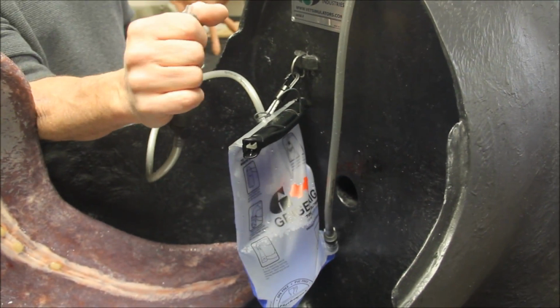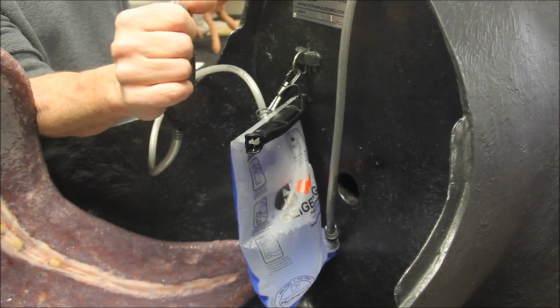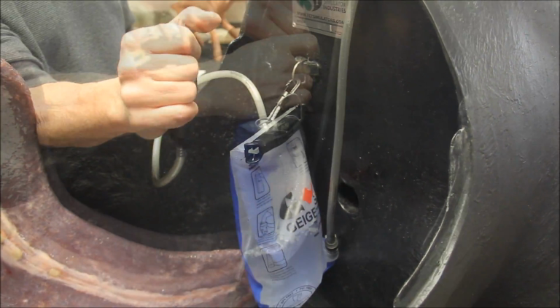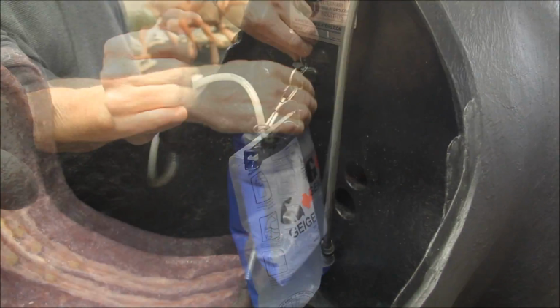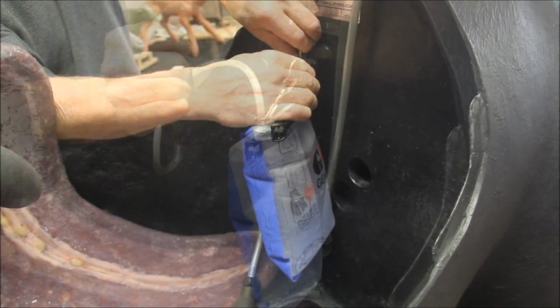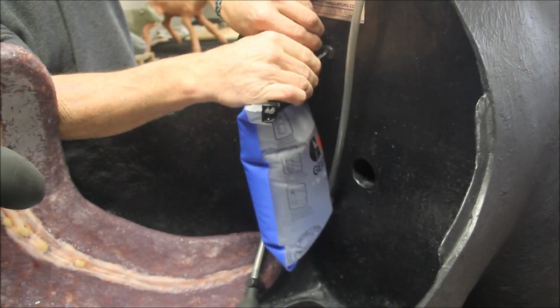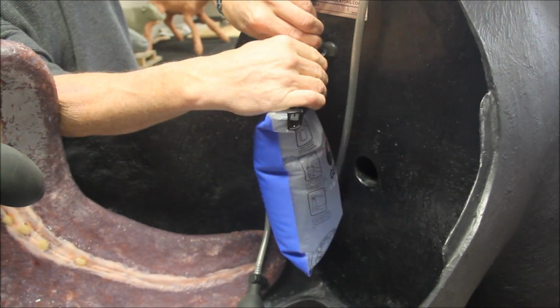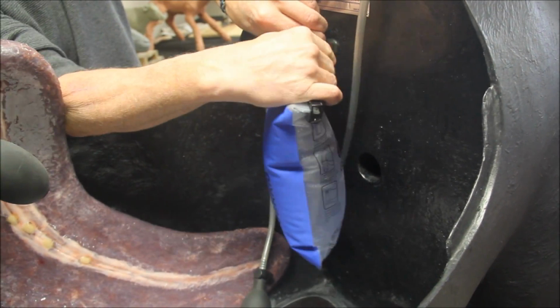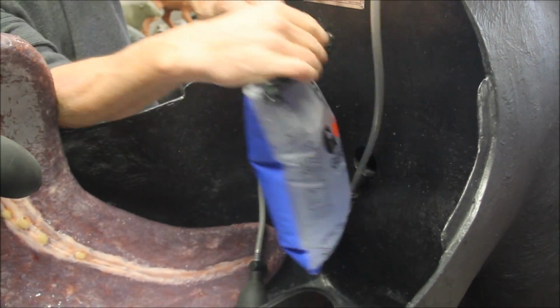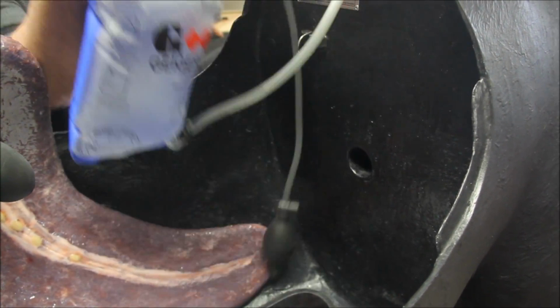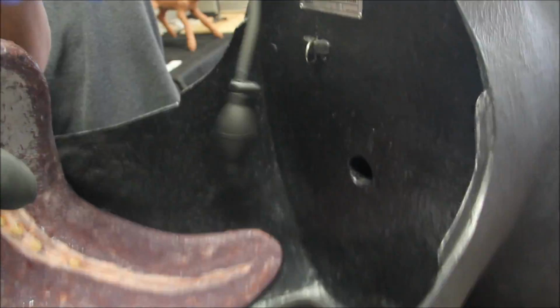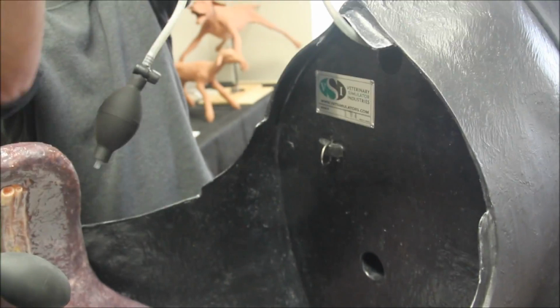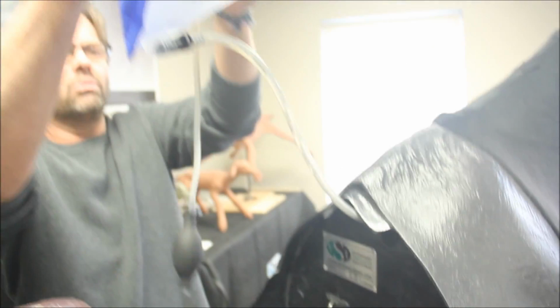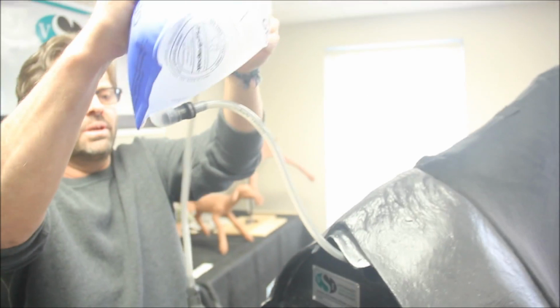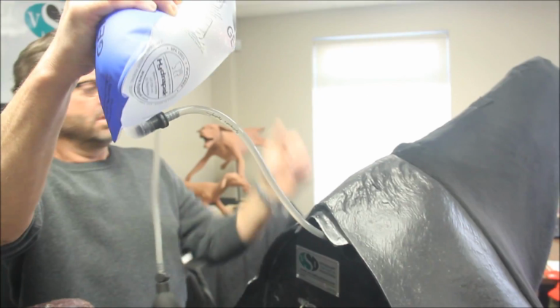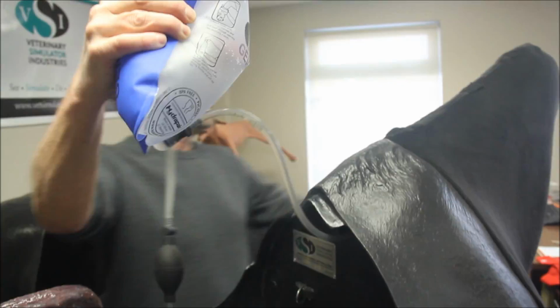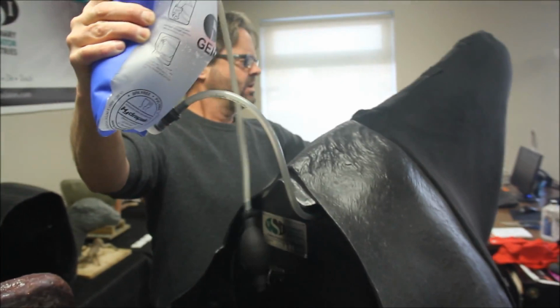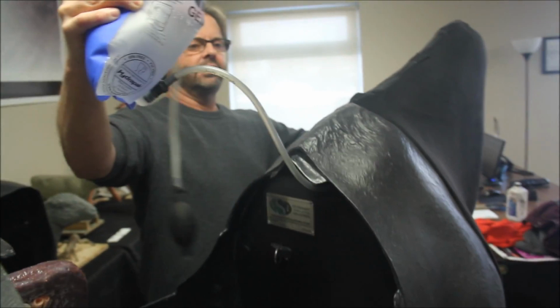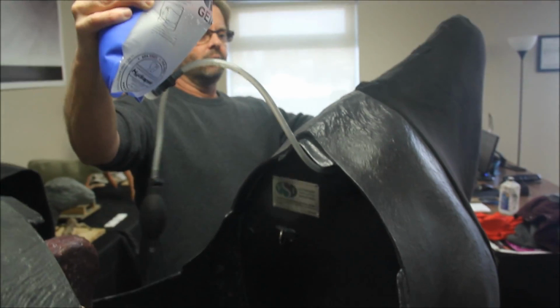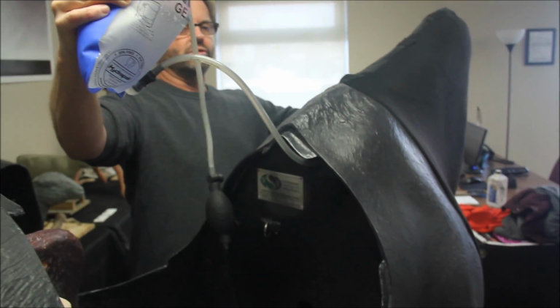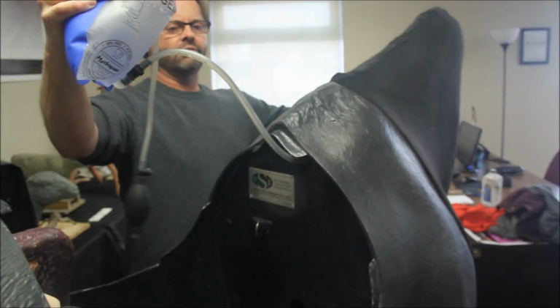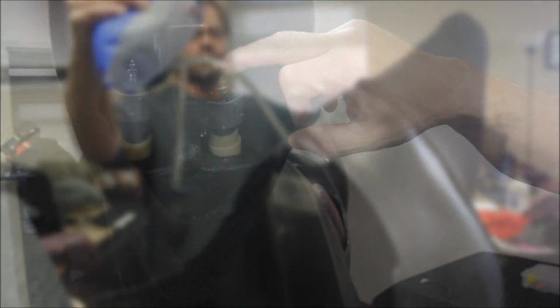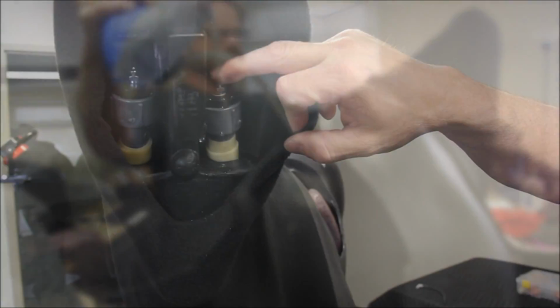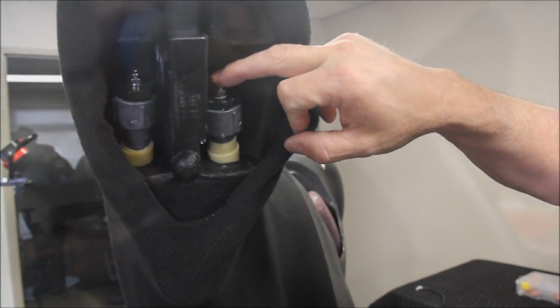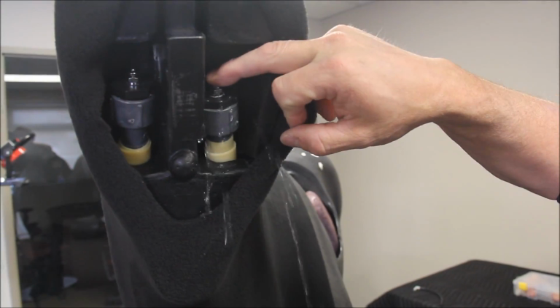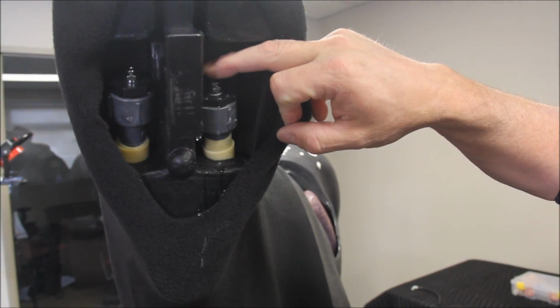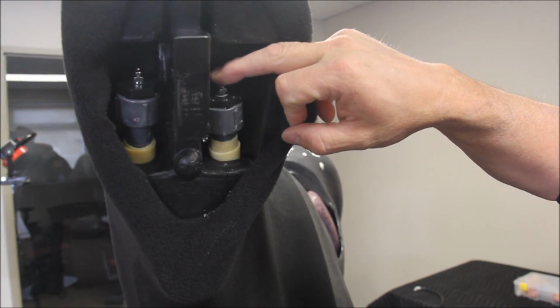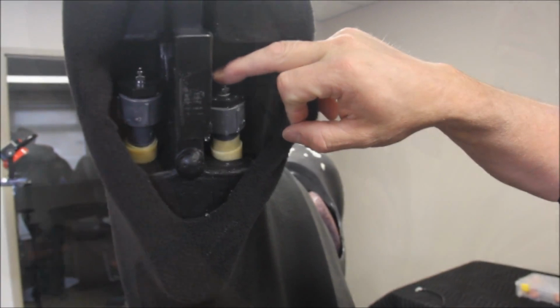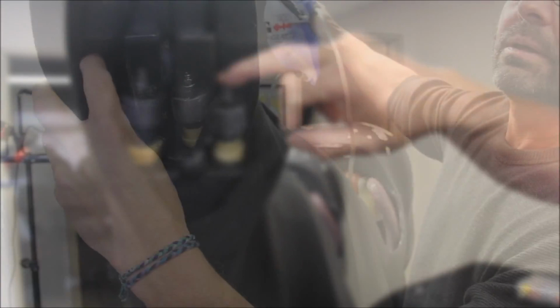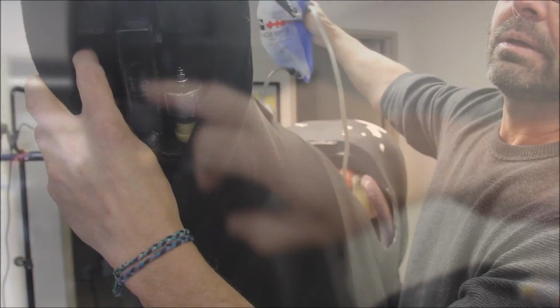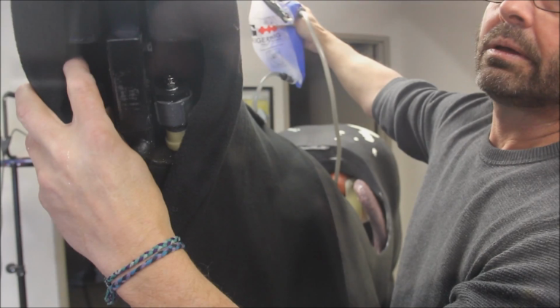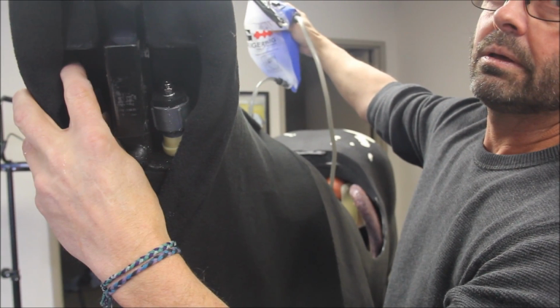On the initial setup, lift the bag while depressing the valves at the top of the horse neck until some fluid is released. Then reclip the bag inside the horse.